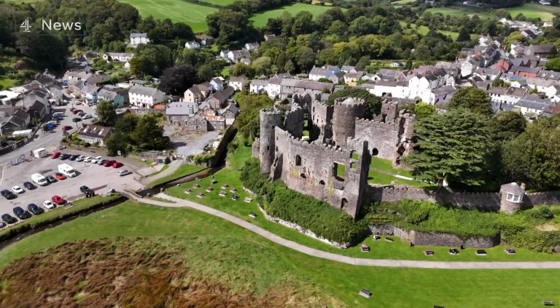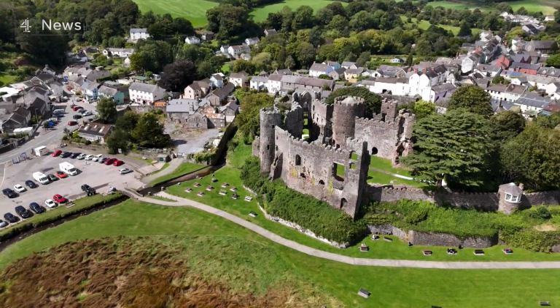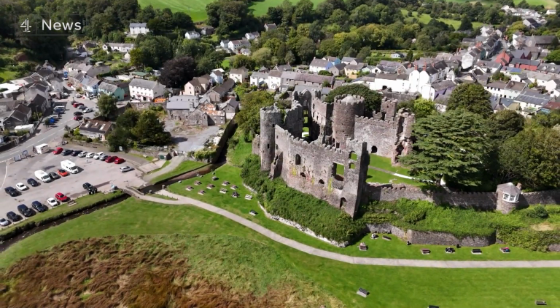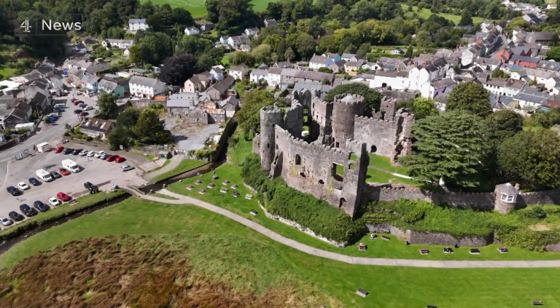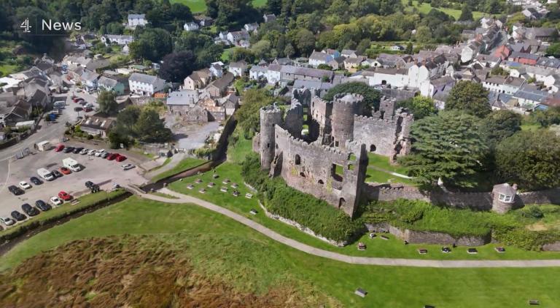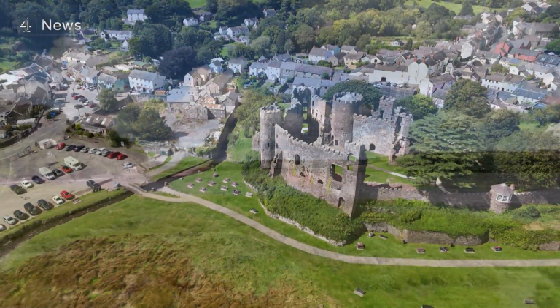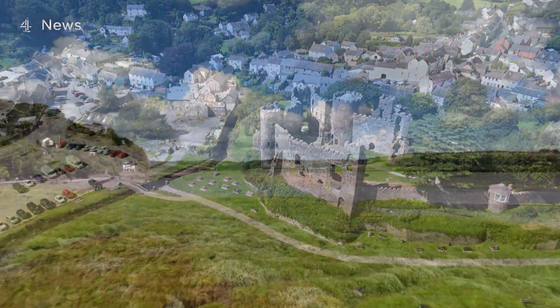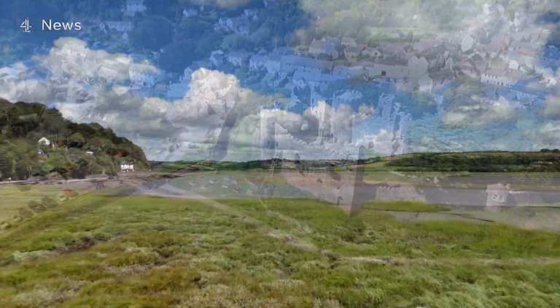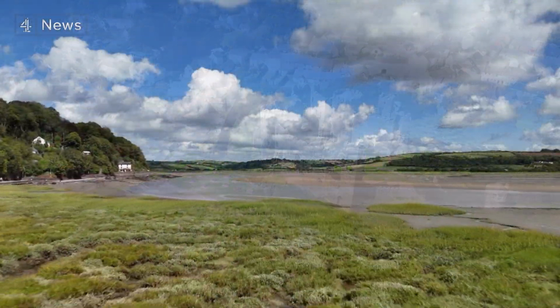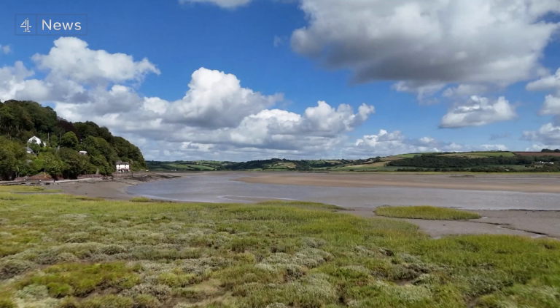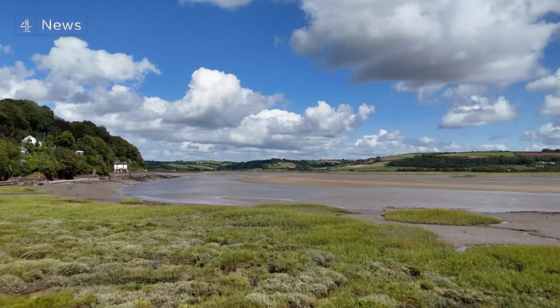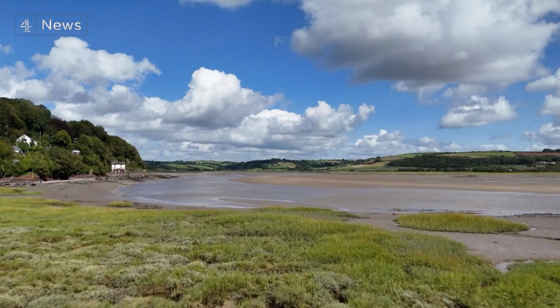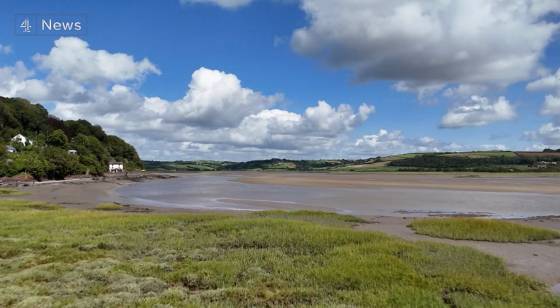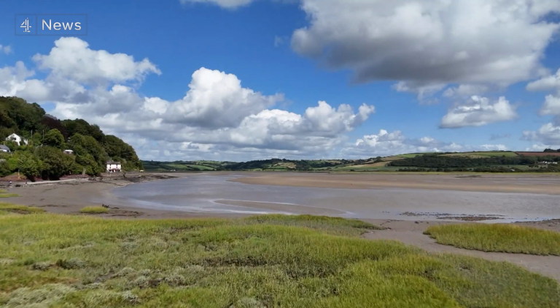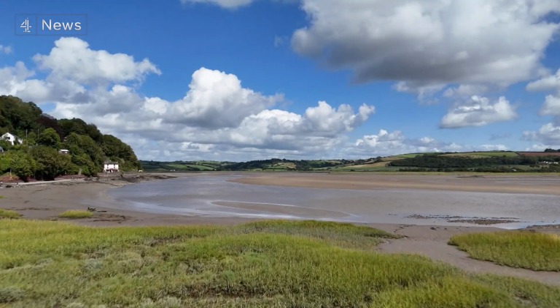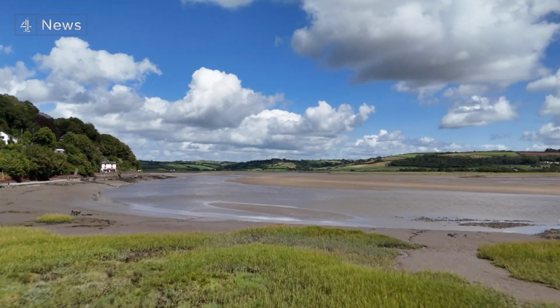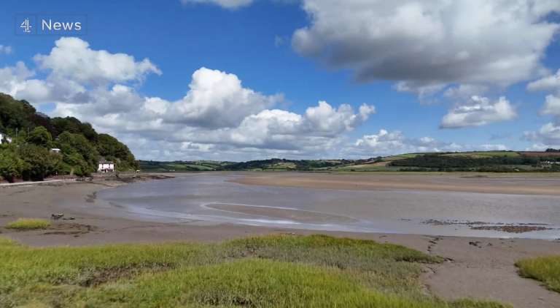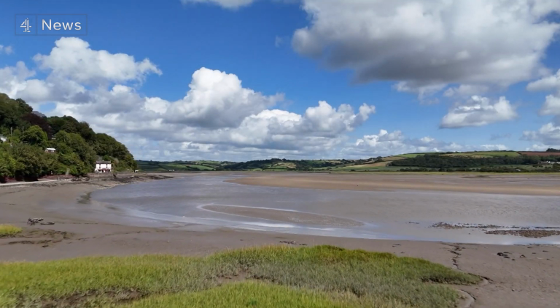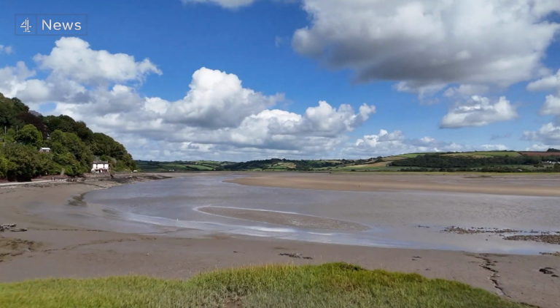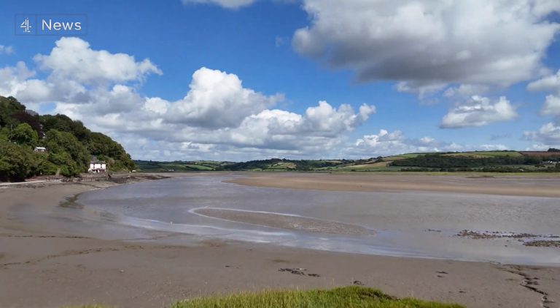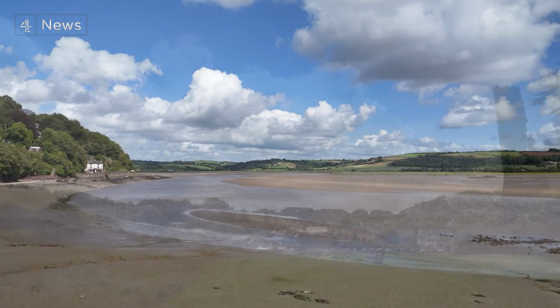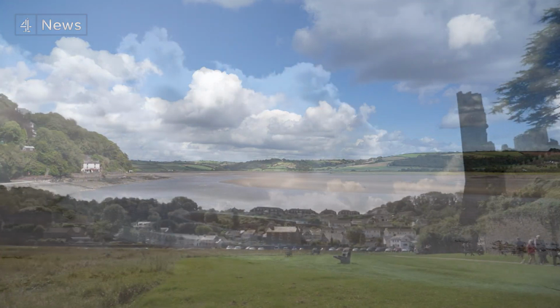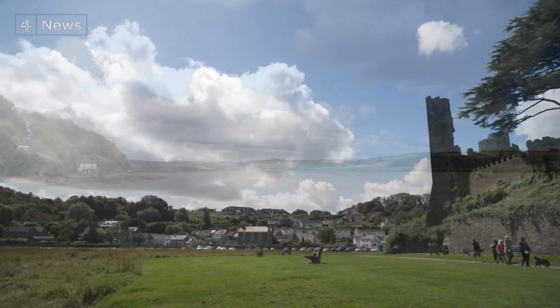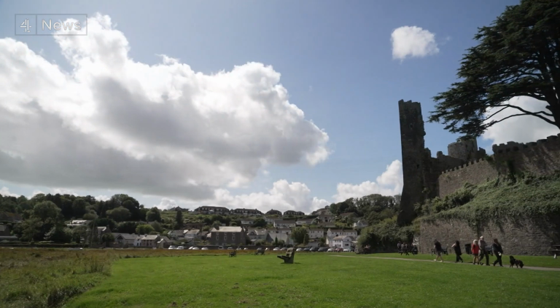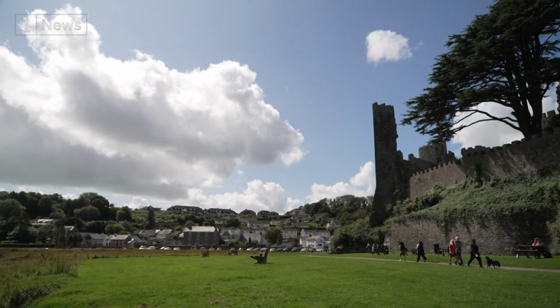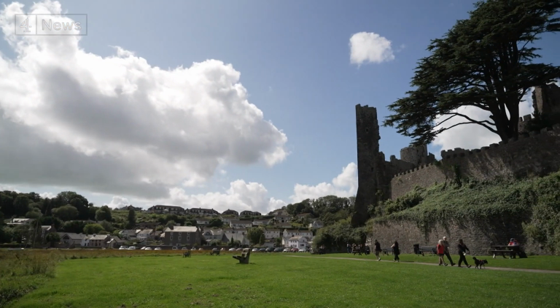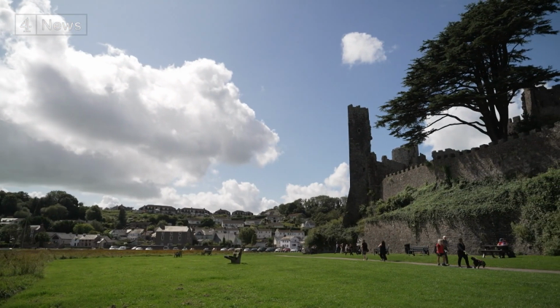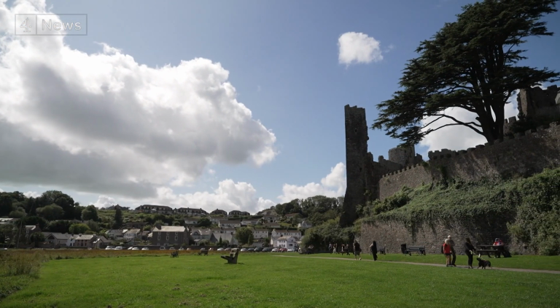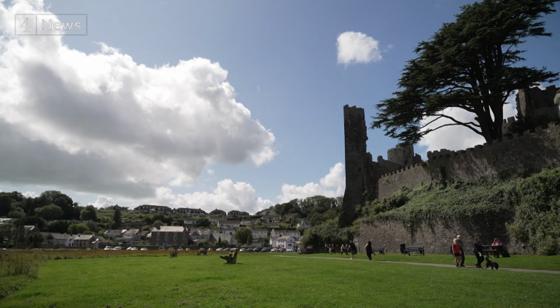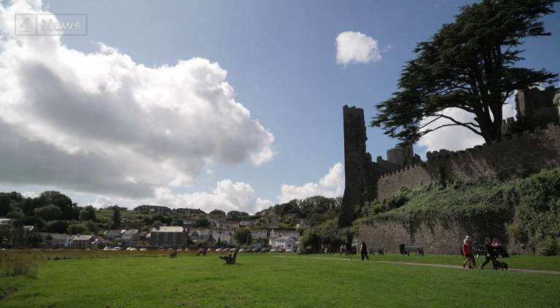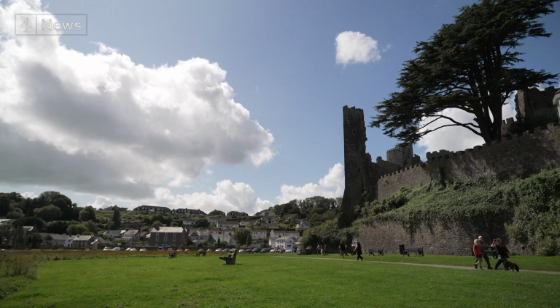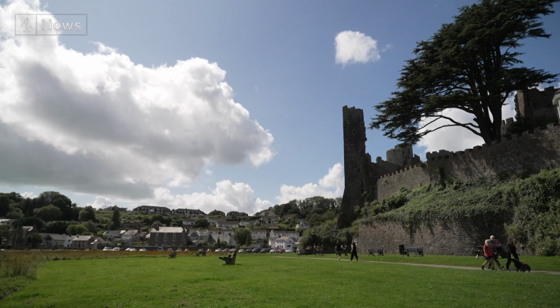Where Norman castles rise to guard vast, languid estuaries, and Dylan Thomas captured the lyric of daily life, comes a new narrative in southwest Wales — an experiment and an adventure.